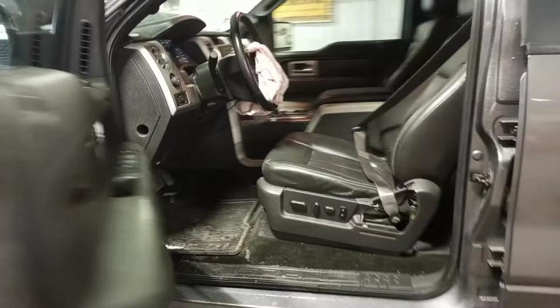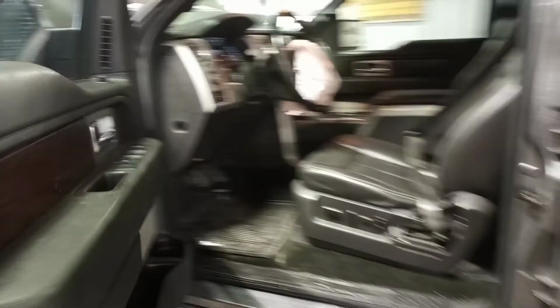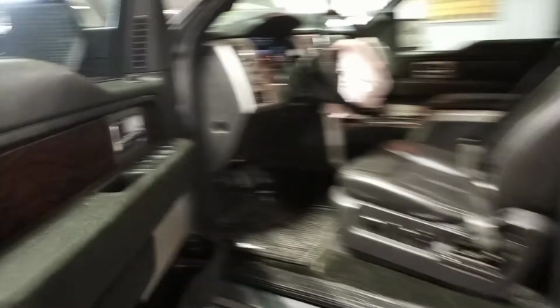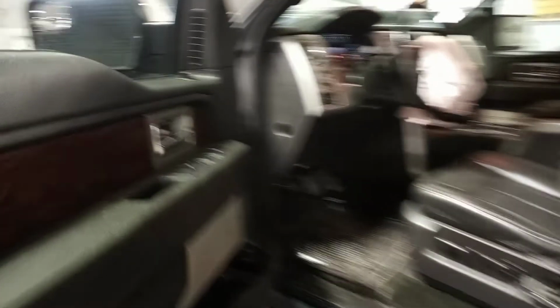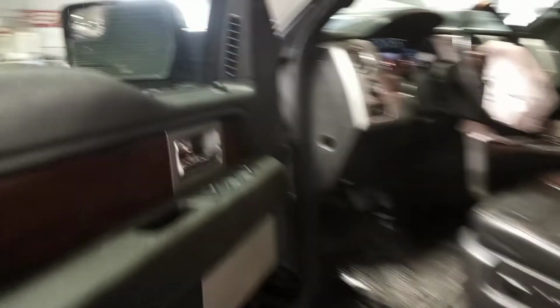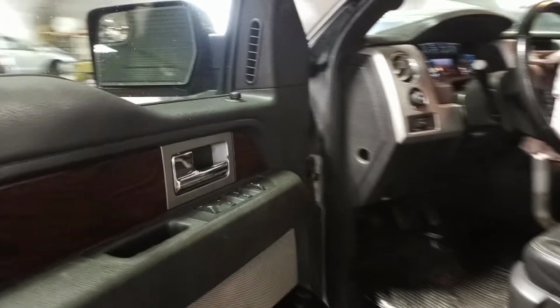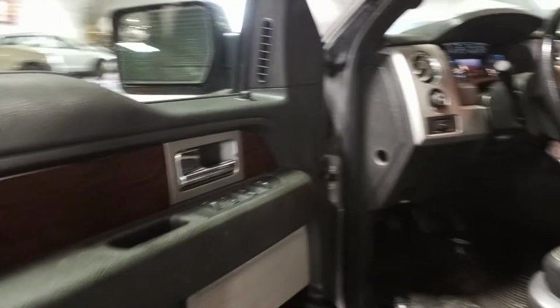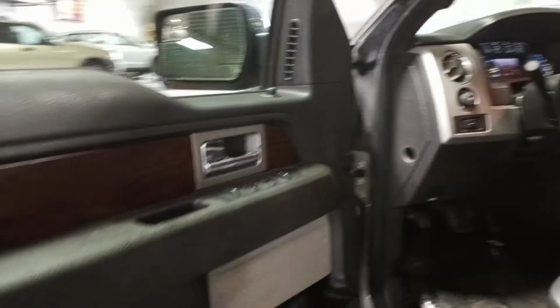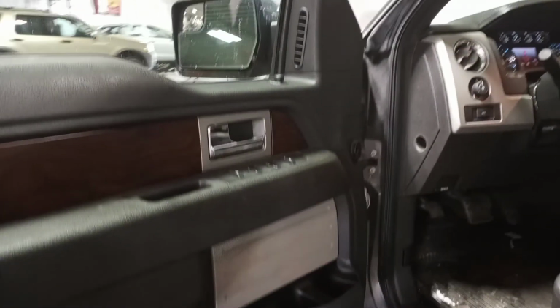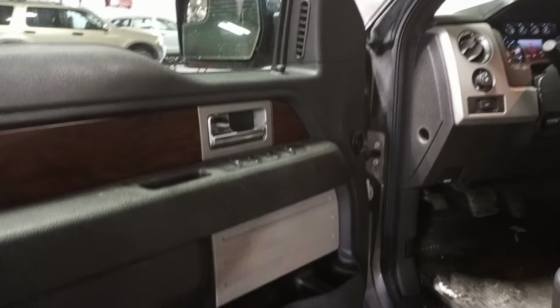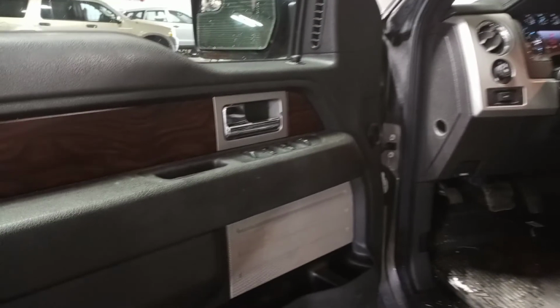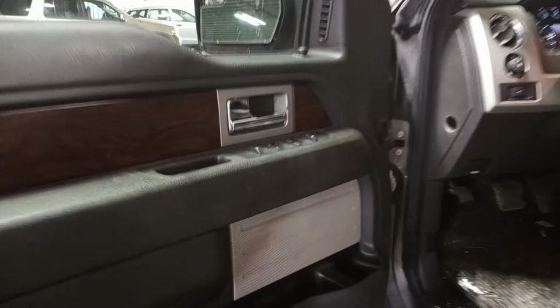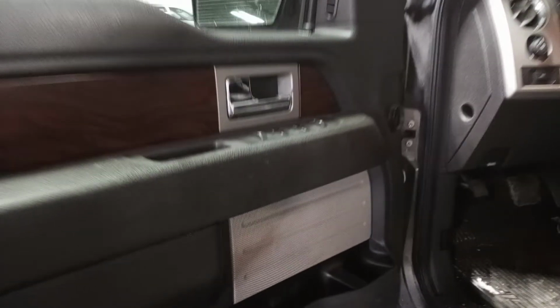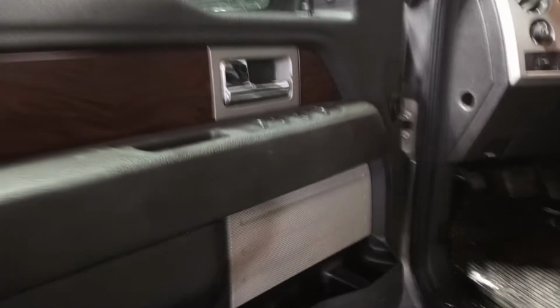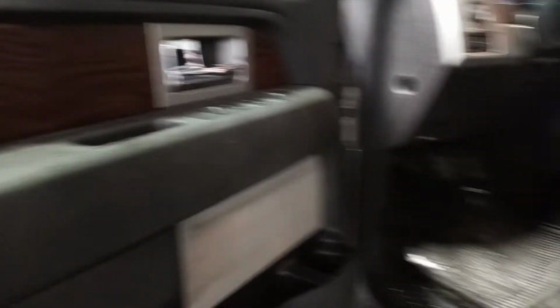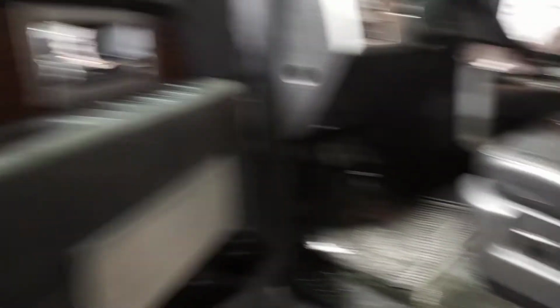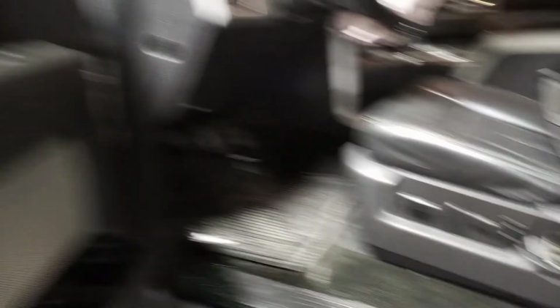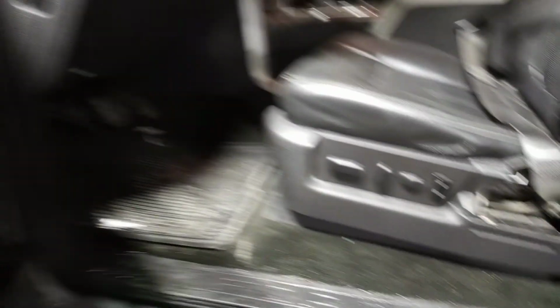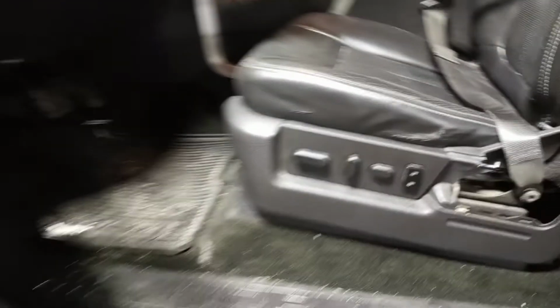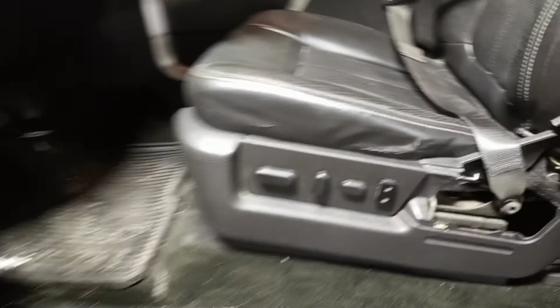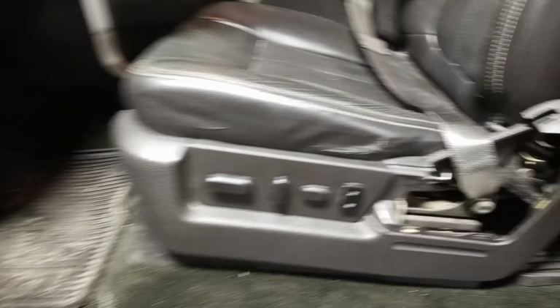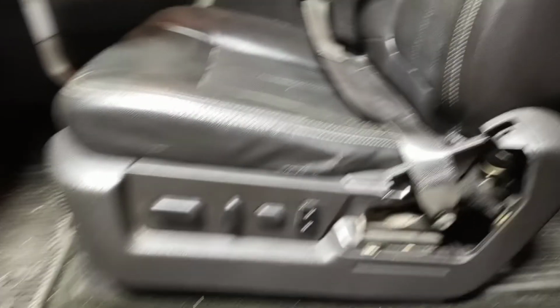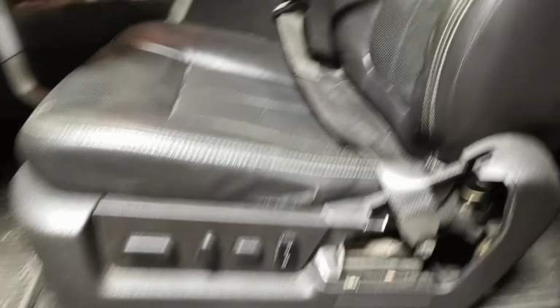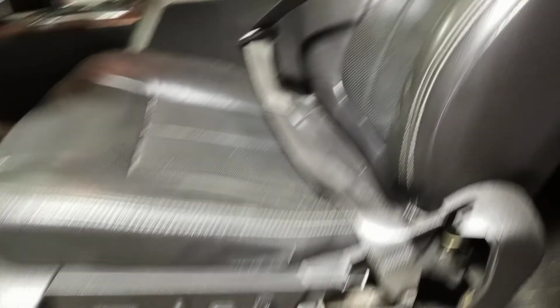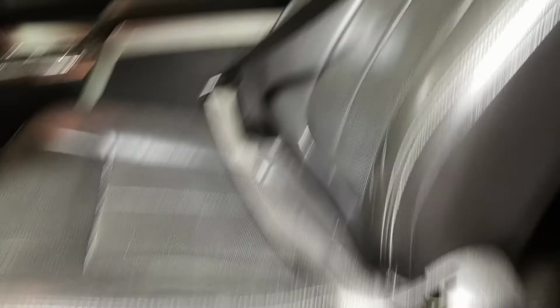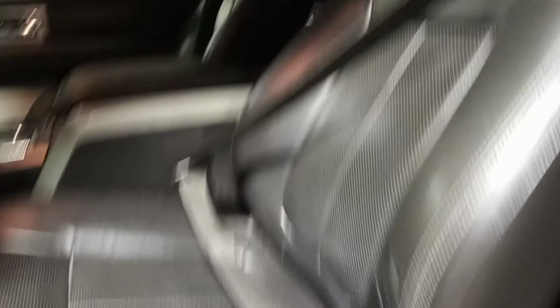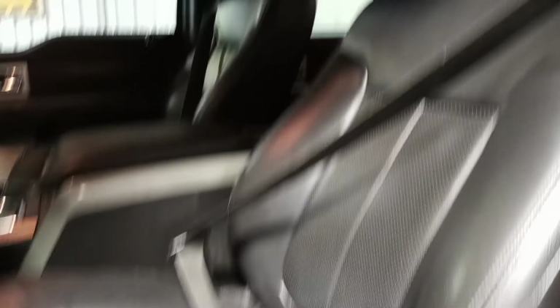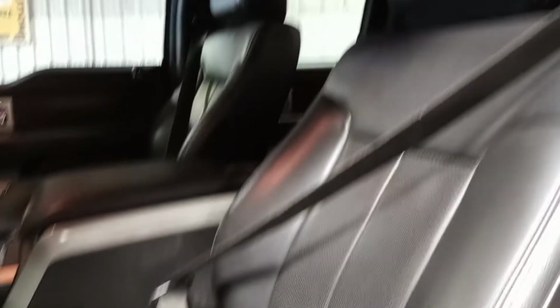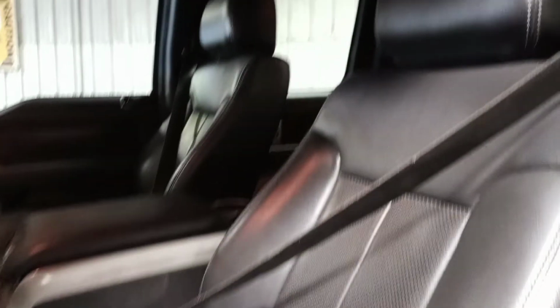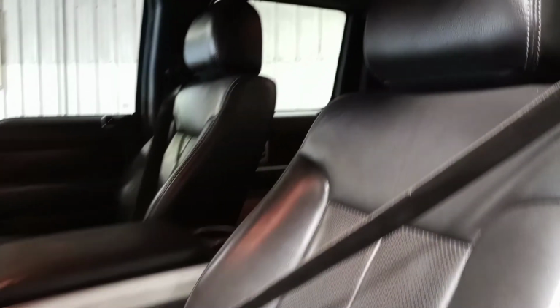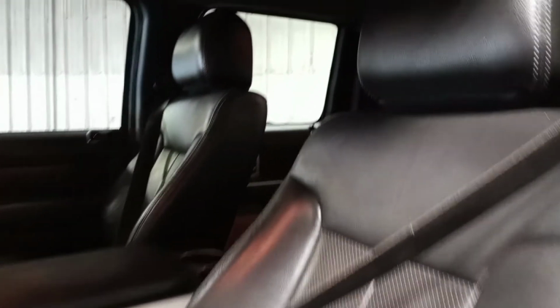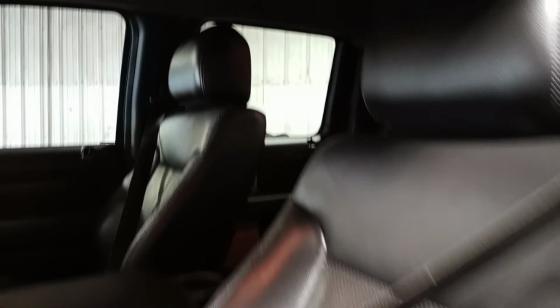Black leather interior, driver memory, driver wheel airbag deployed.